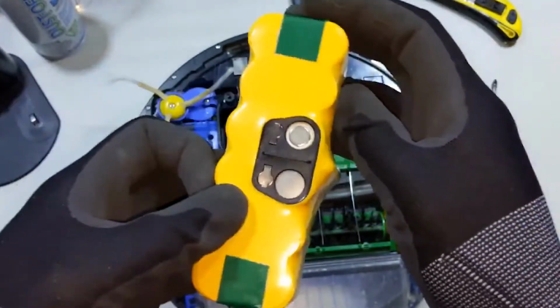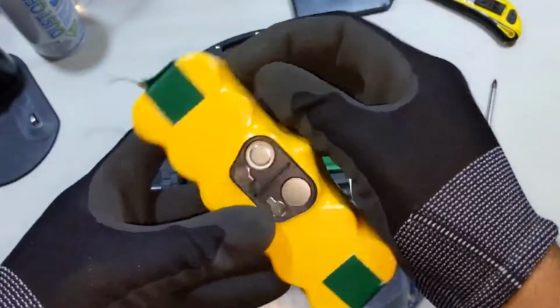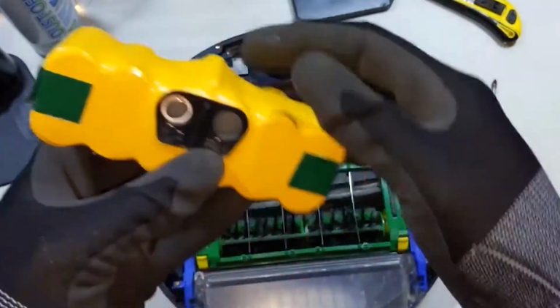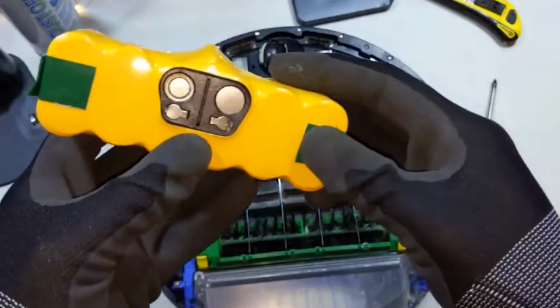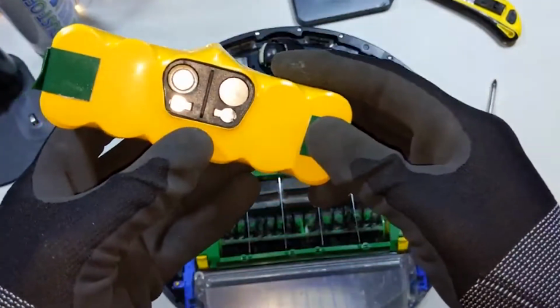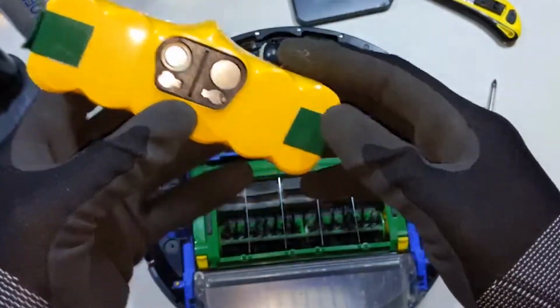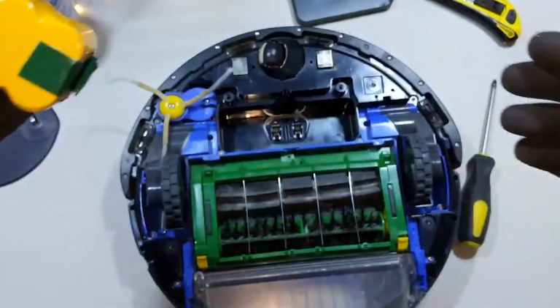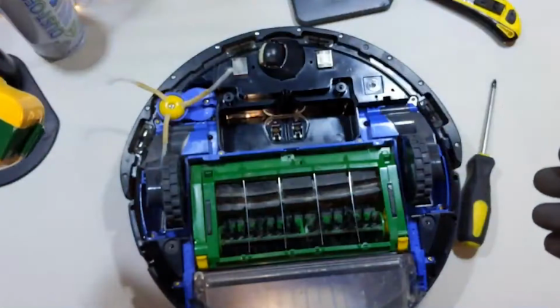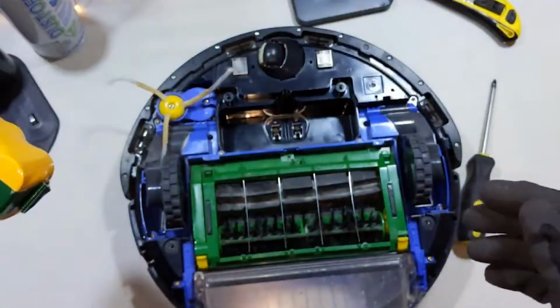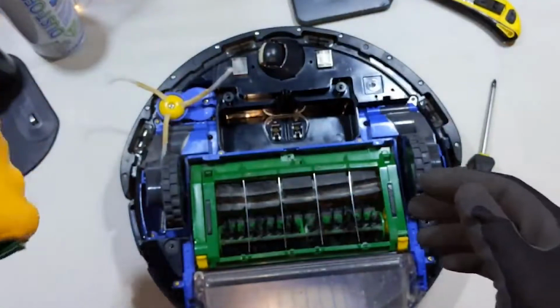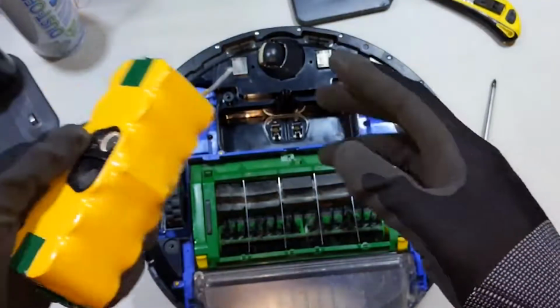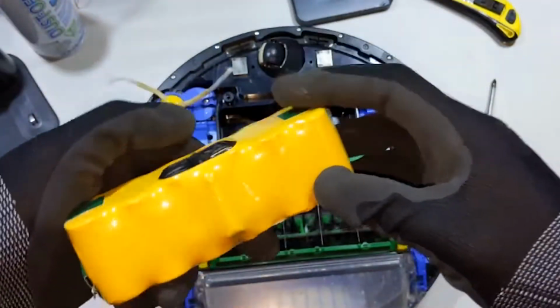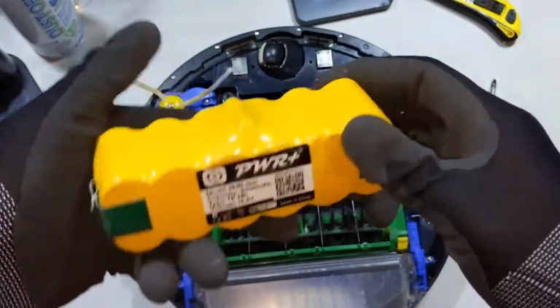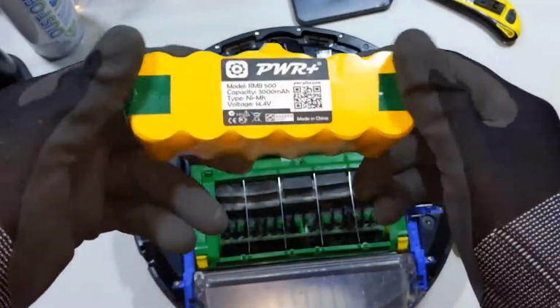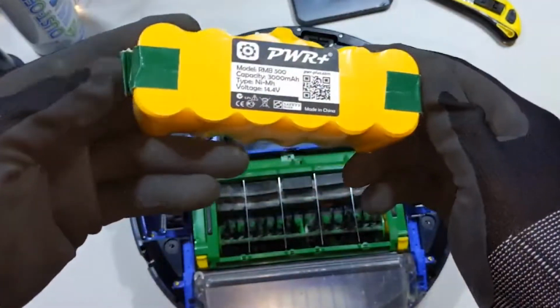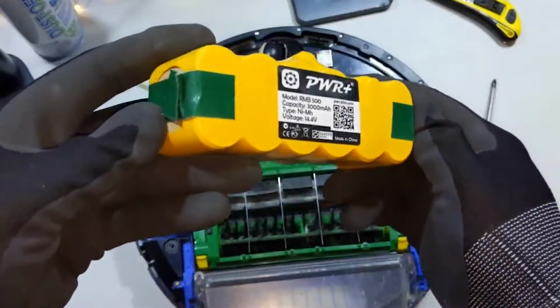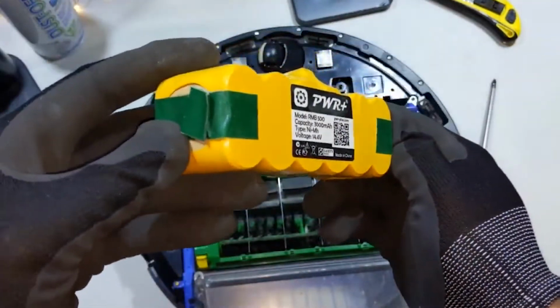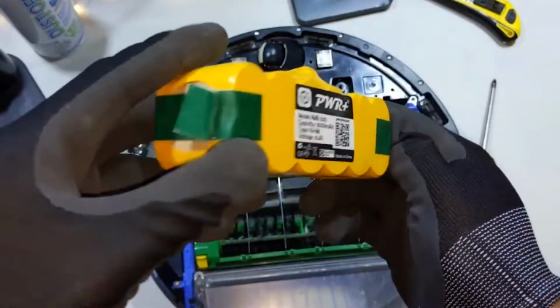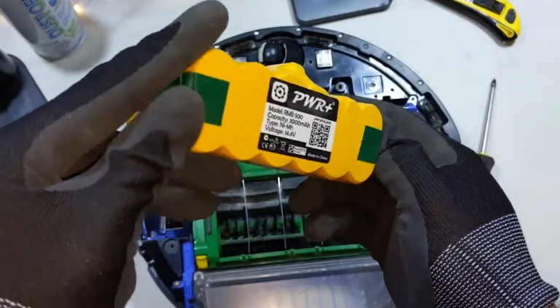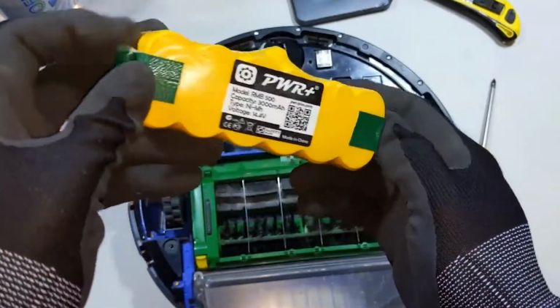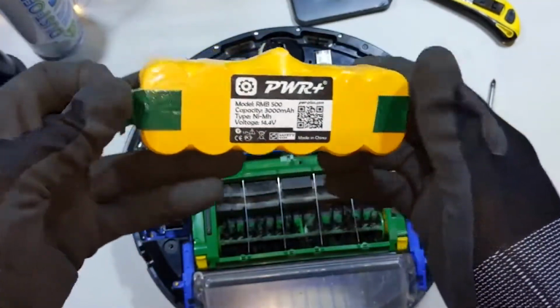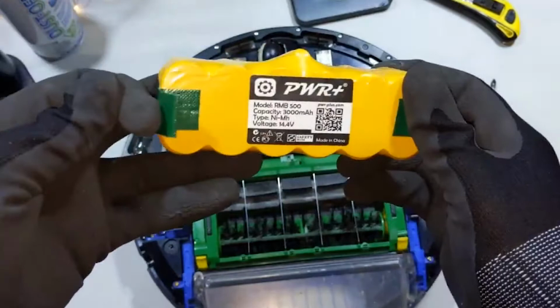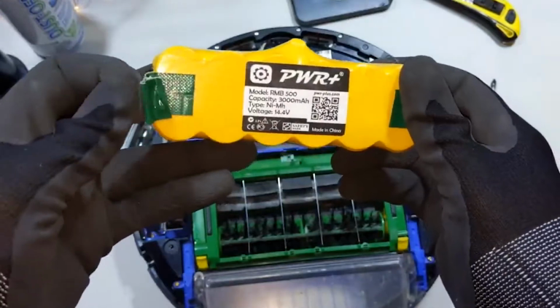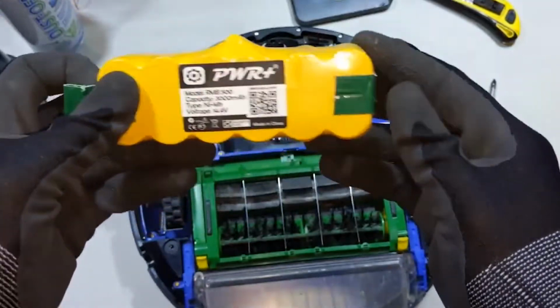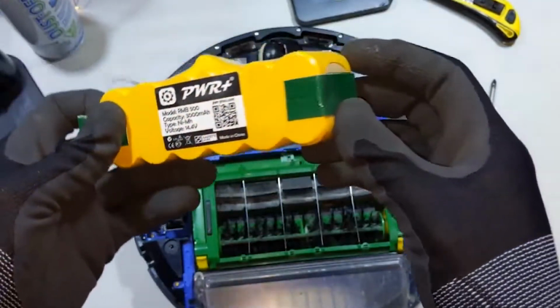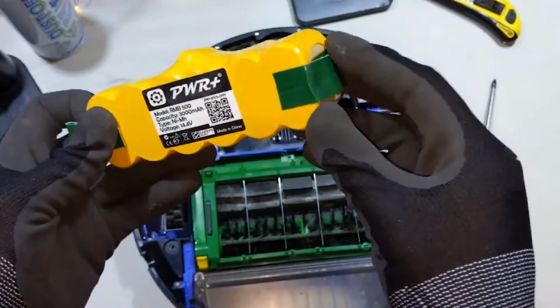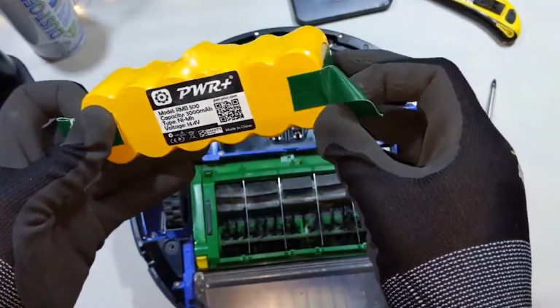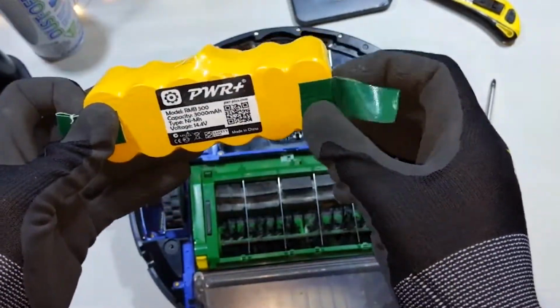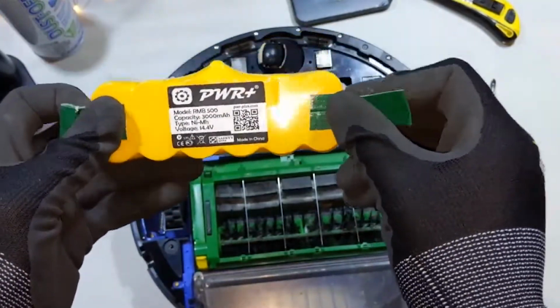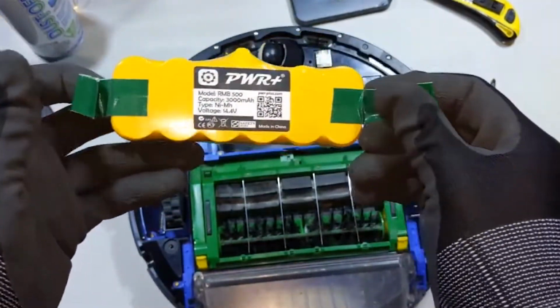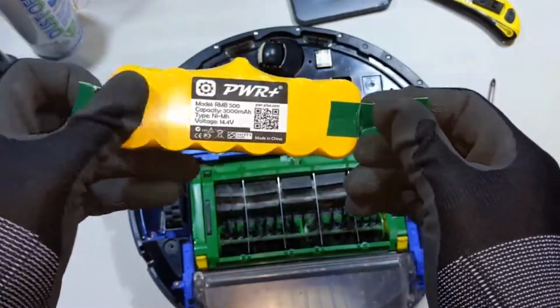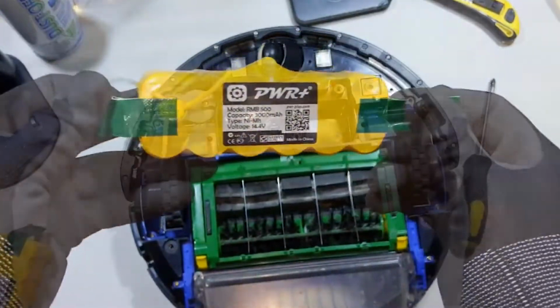If you go and take a look, you can get different sizes or different capacities of batteries, ranging from 2,800 milliamp hours to almost 4,500 or 4,800 milliamp hours.